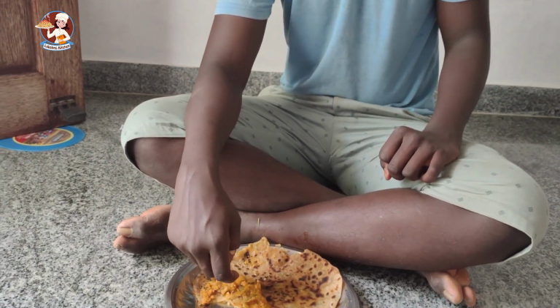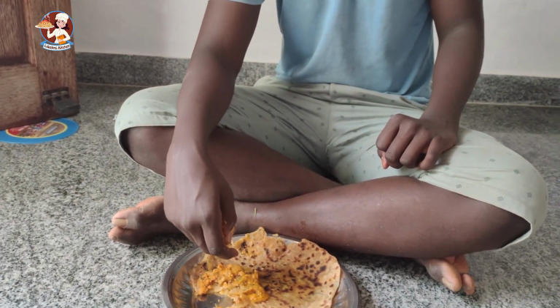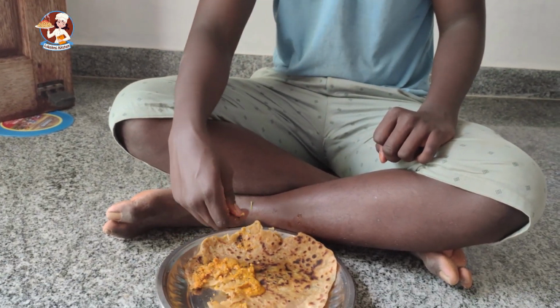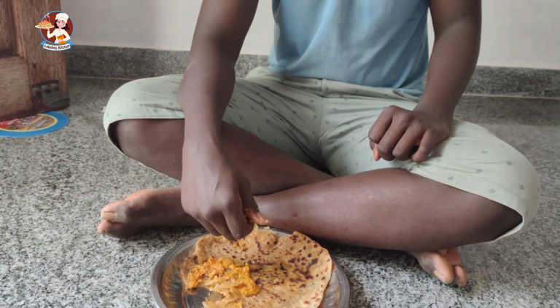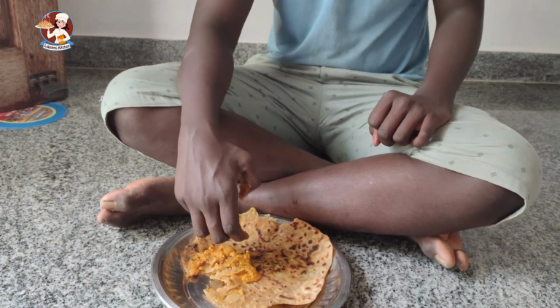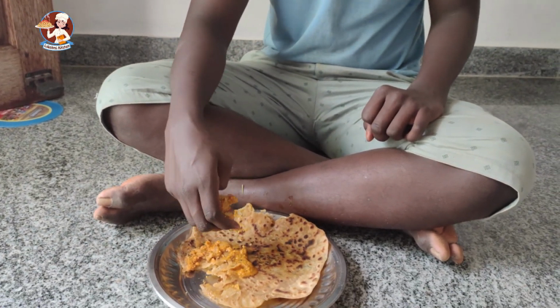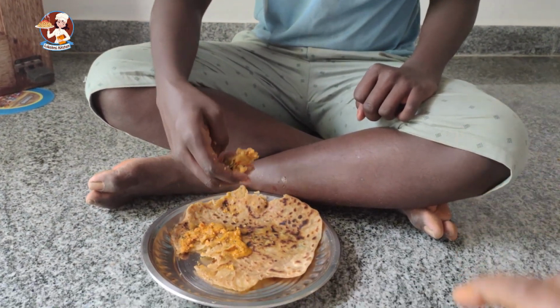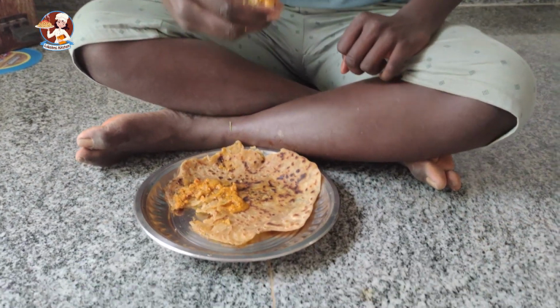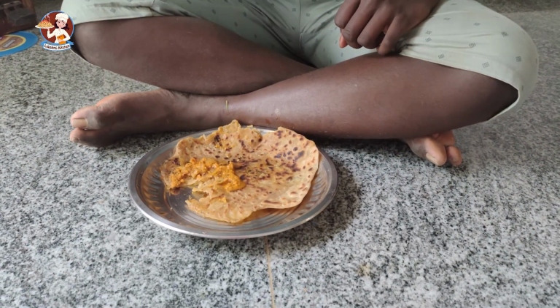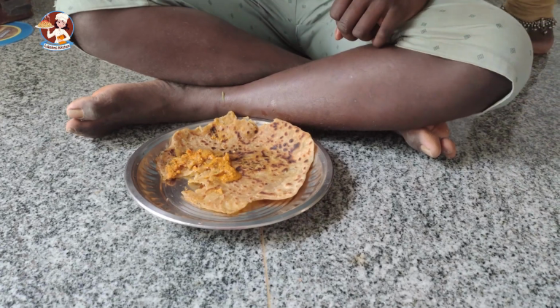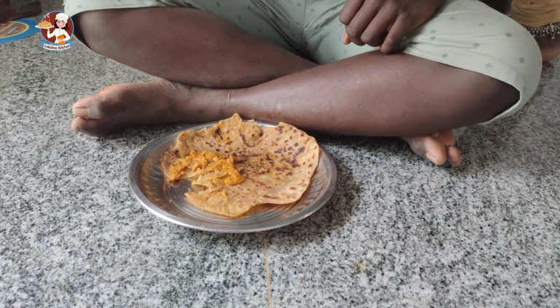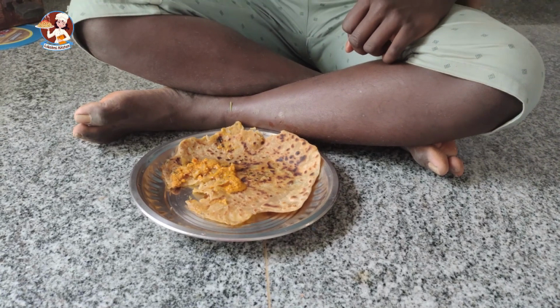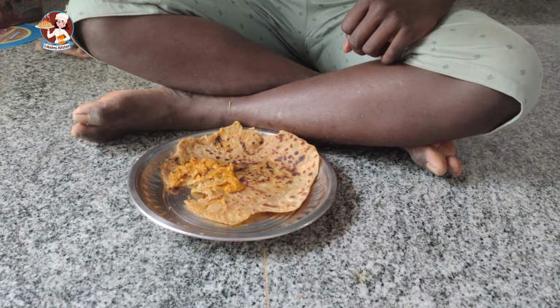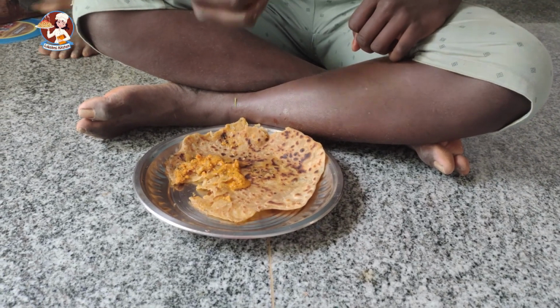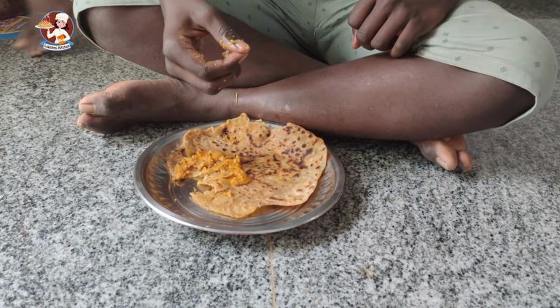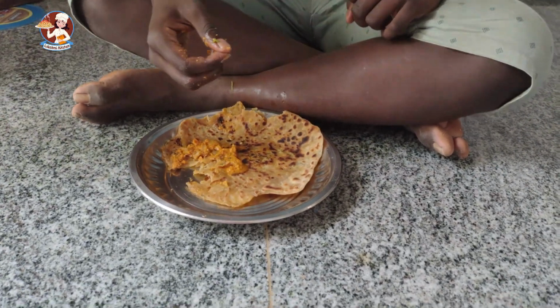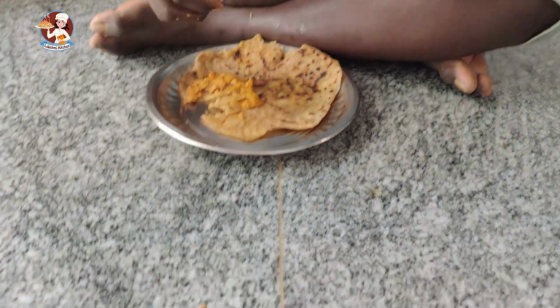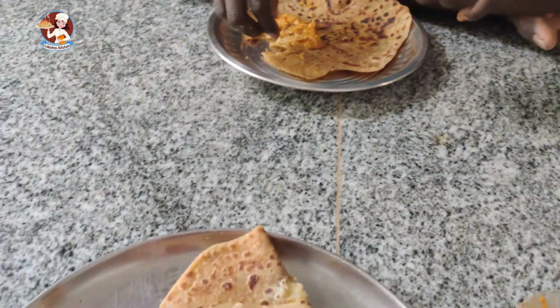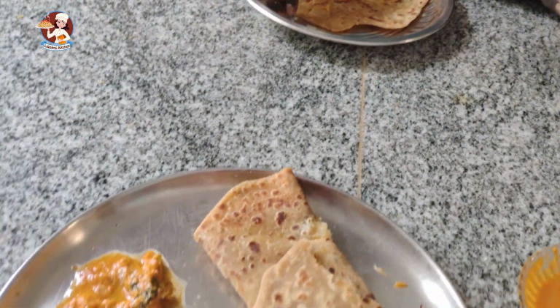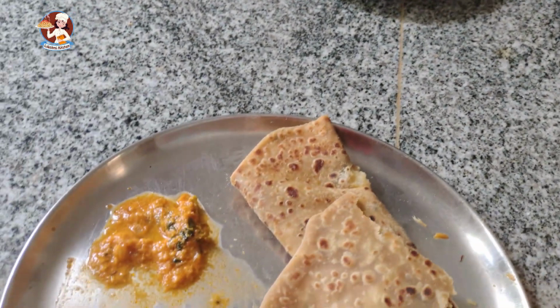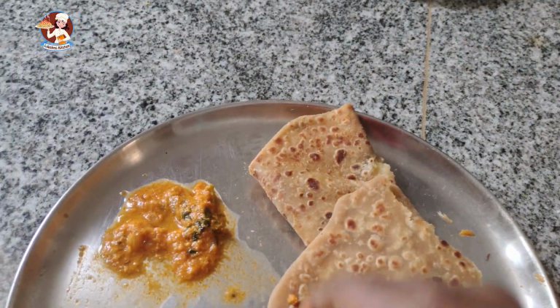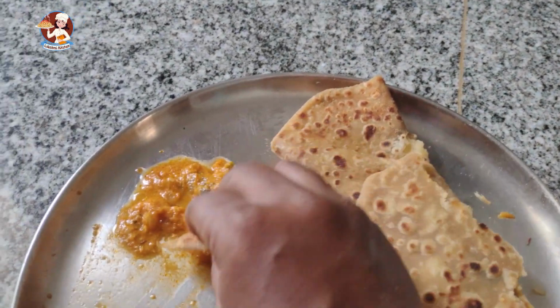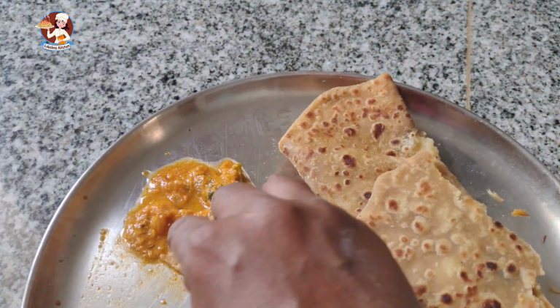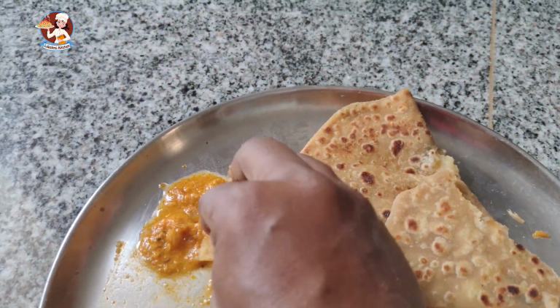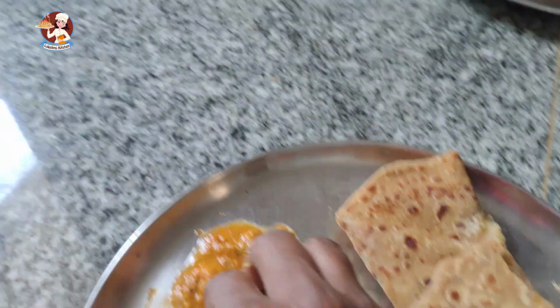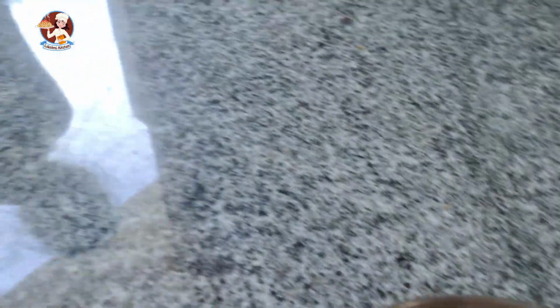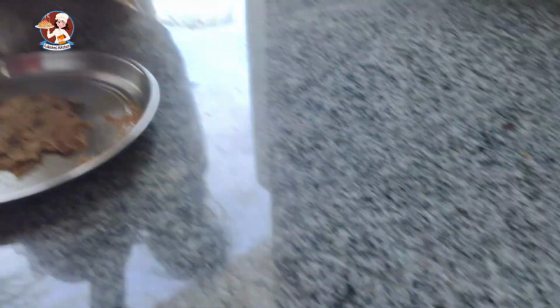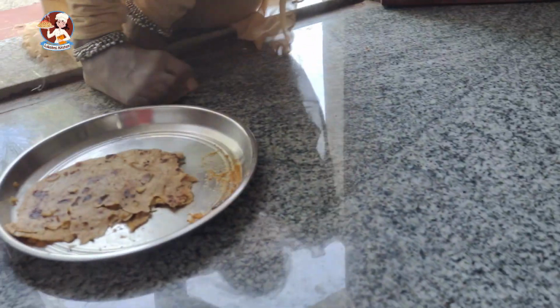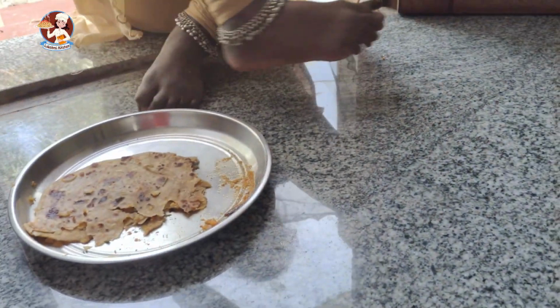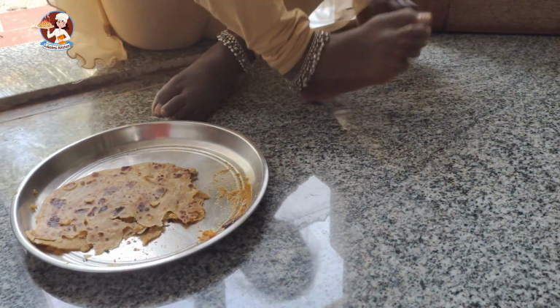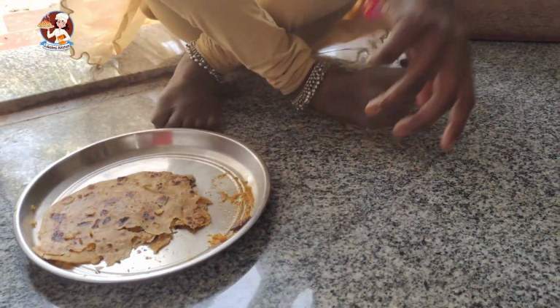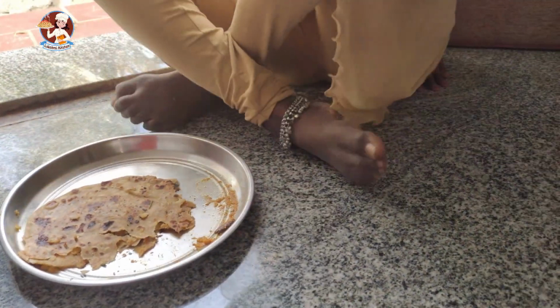Now we are going to enjoy our food. Our food is very tasty. The Thakkalikuruma is good. Check both of the links in the description.